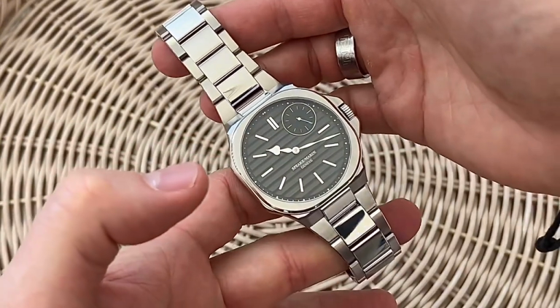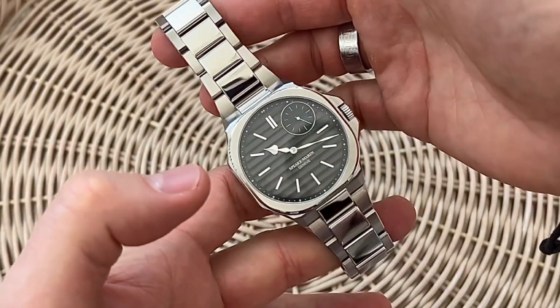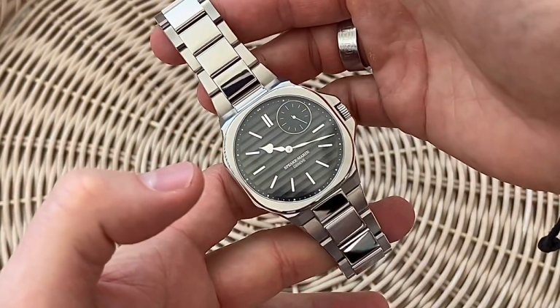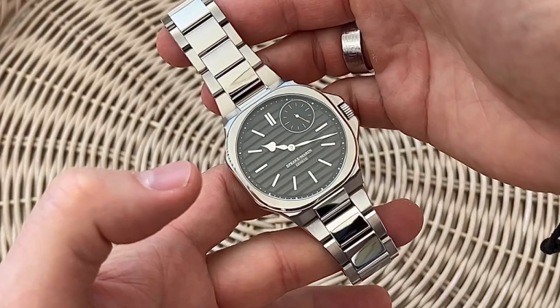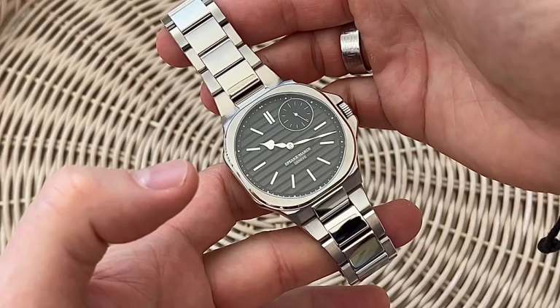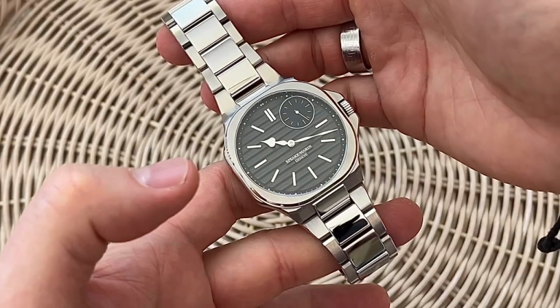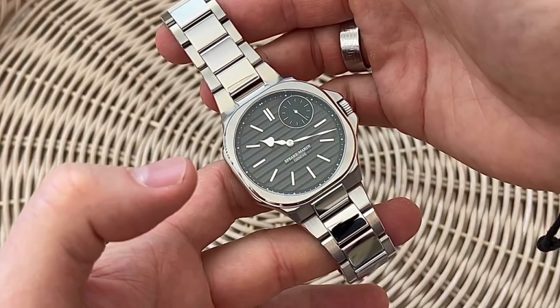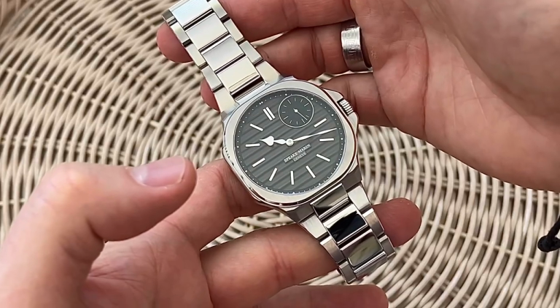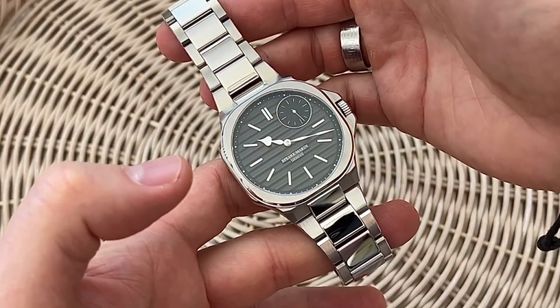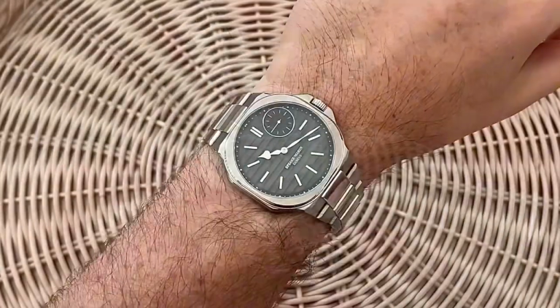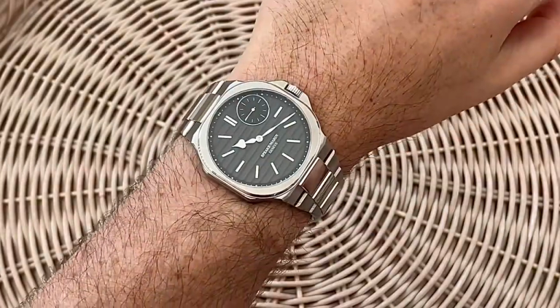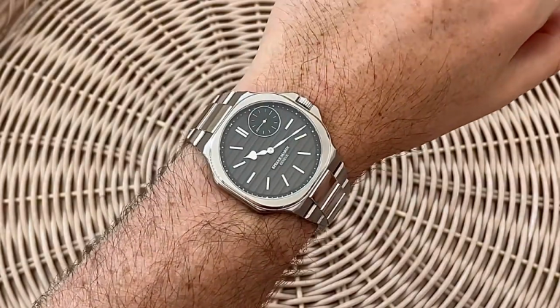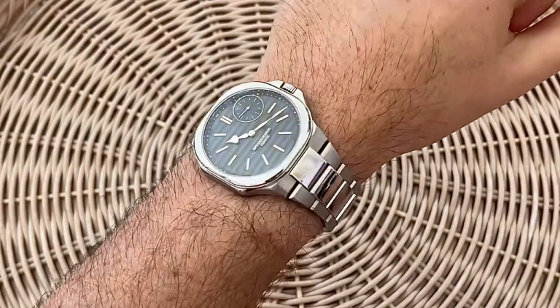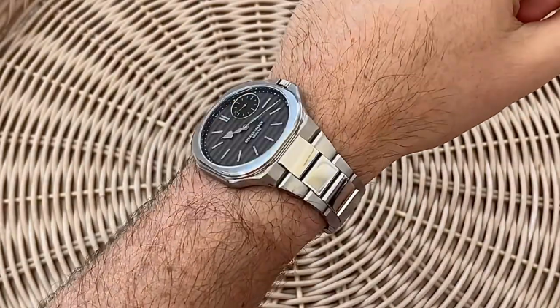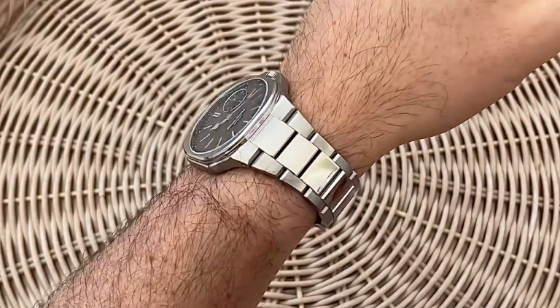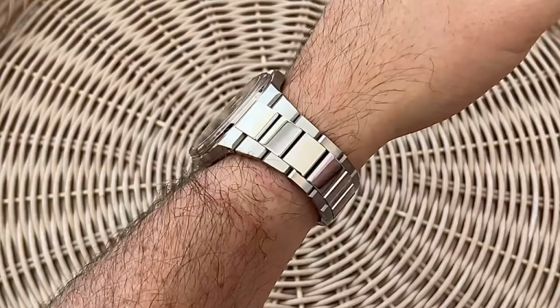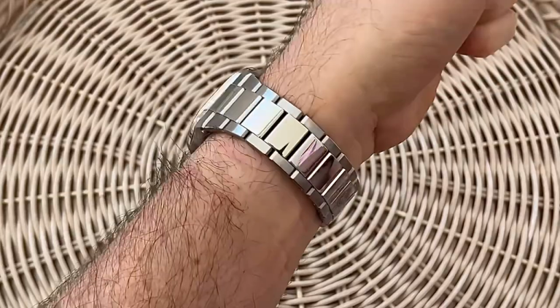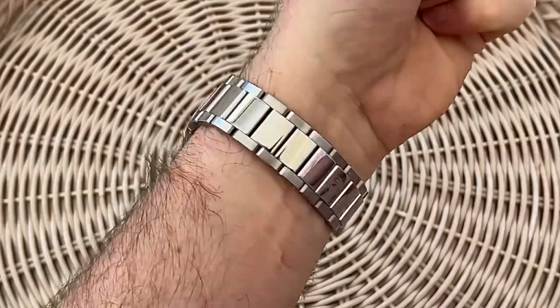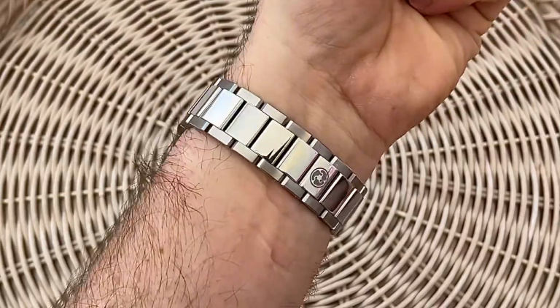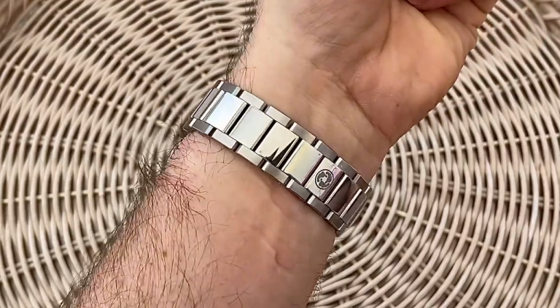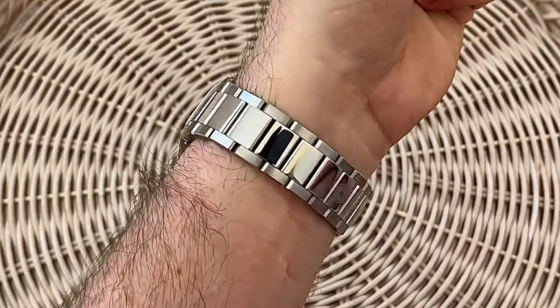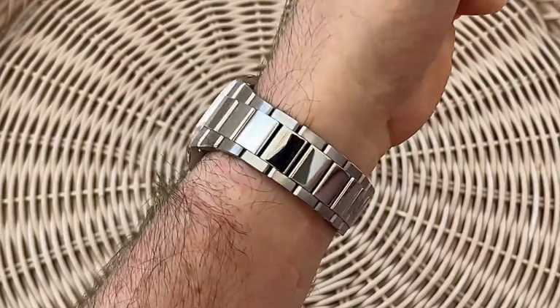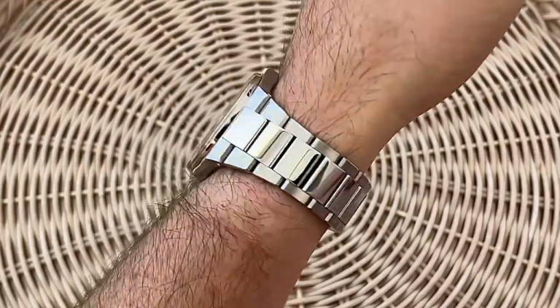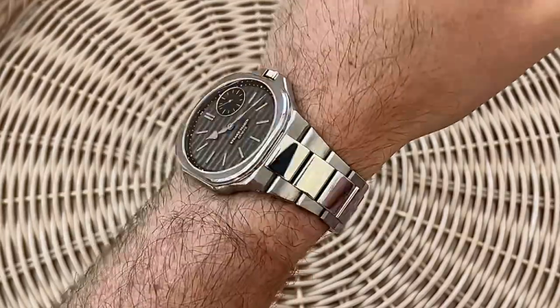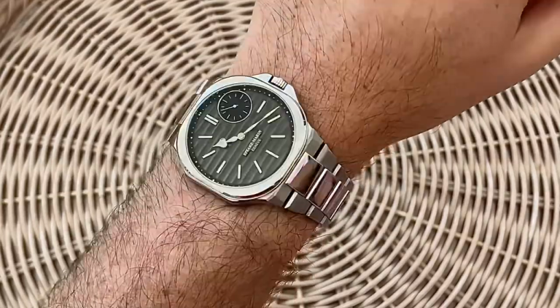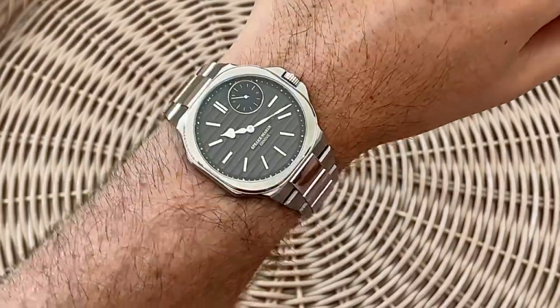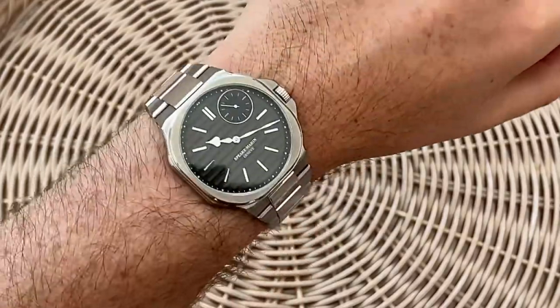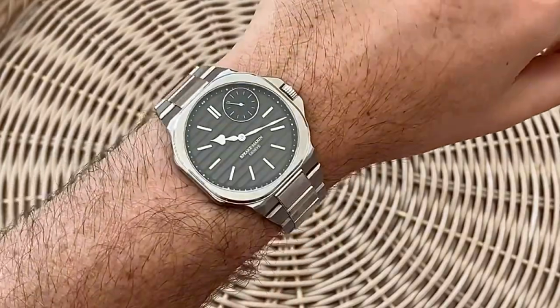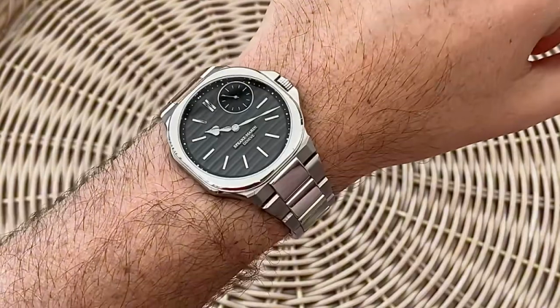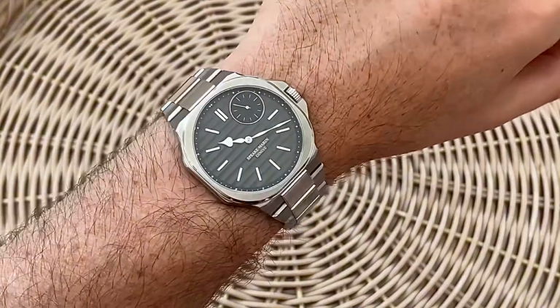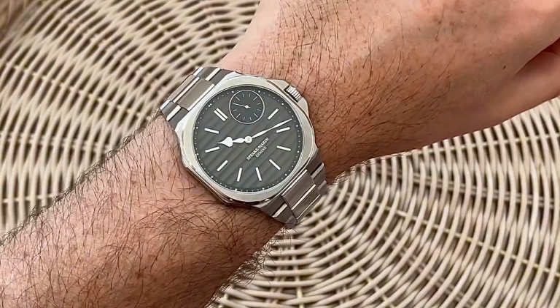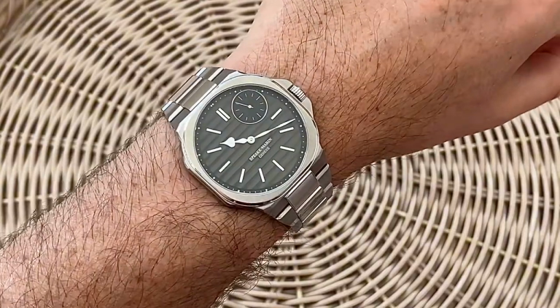It's not a large watch — it's 40.3mm in diameter and 9.2mm thick, and as you can see it actually sits on the wrist really, really well. With a 48mm lug-to-lug, it's actually nice on my 17.5cm wrist.